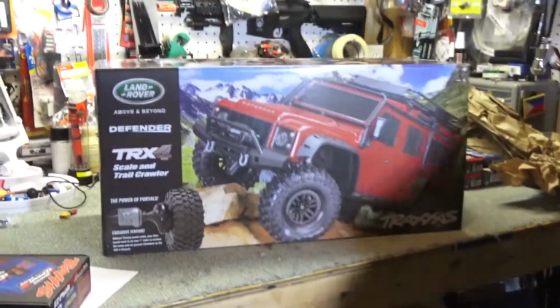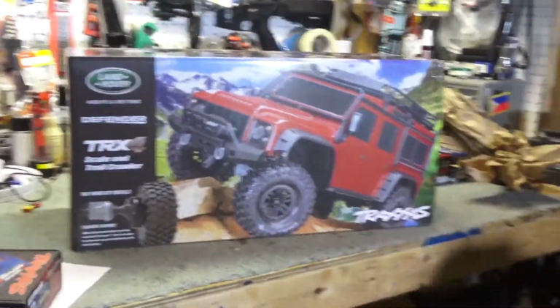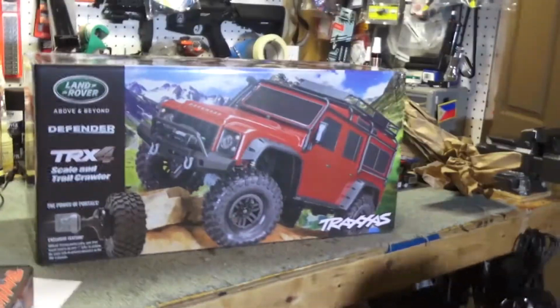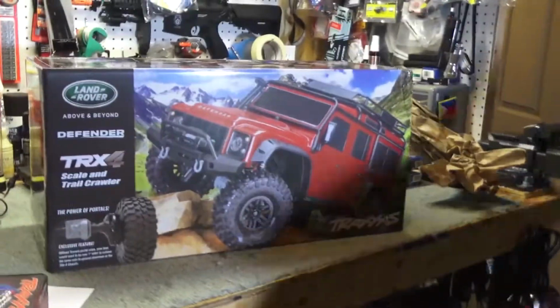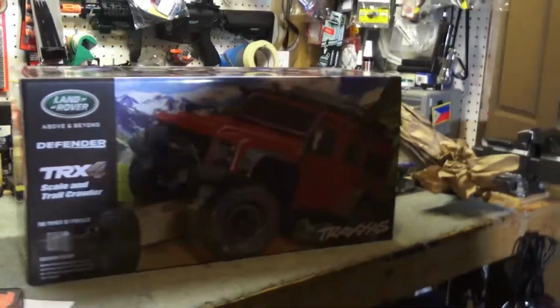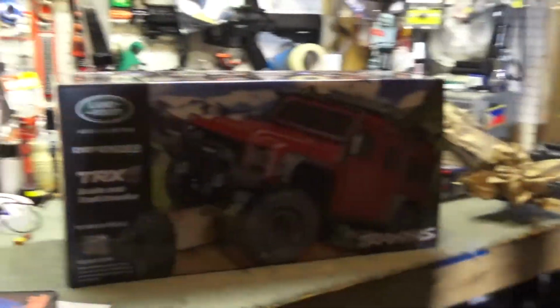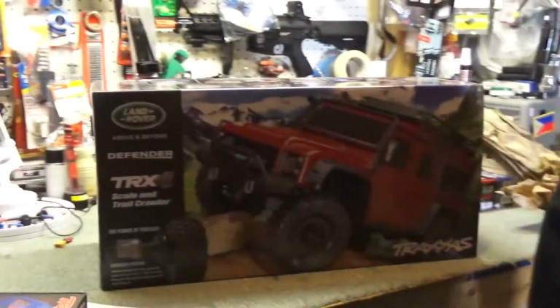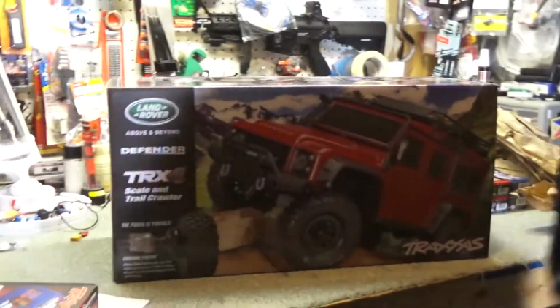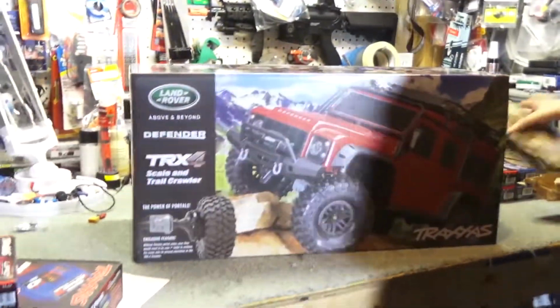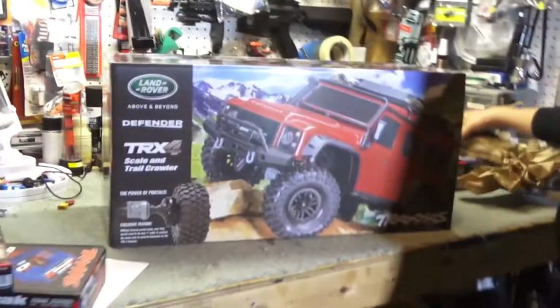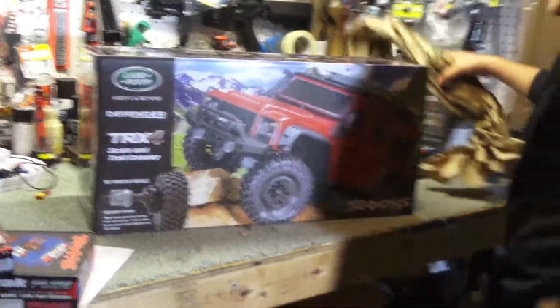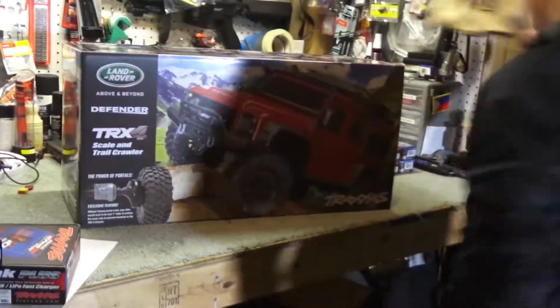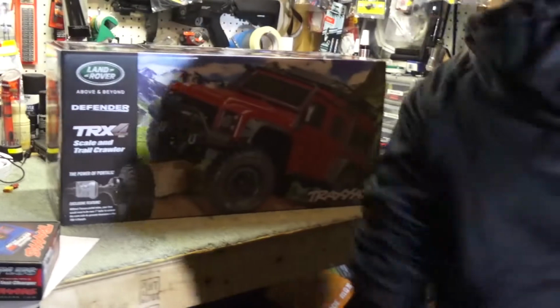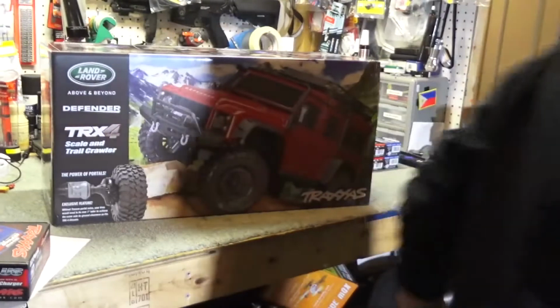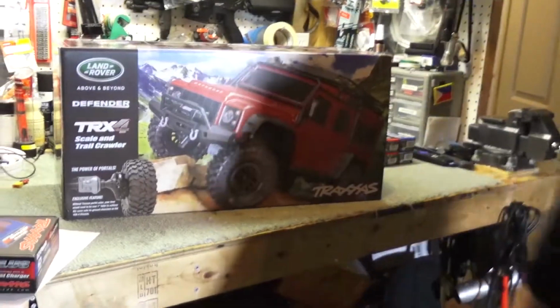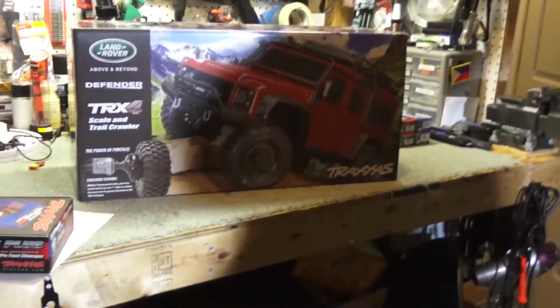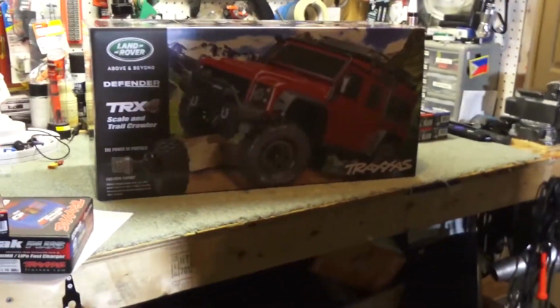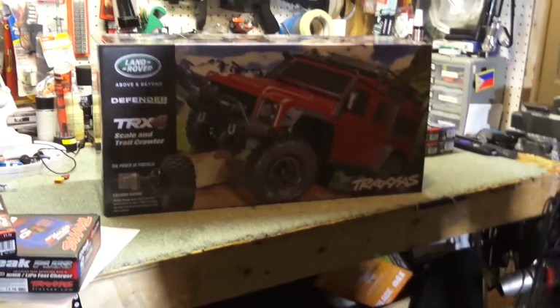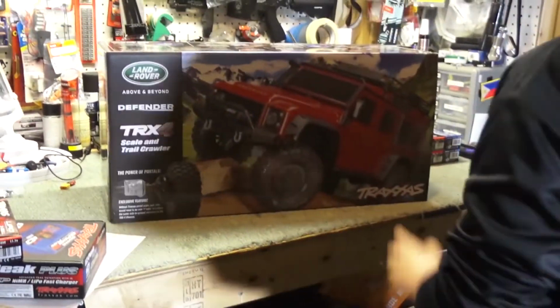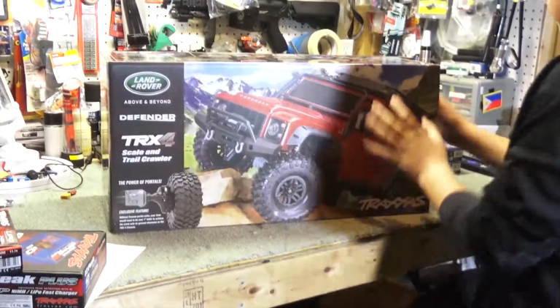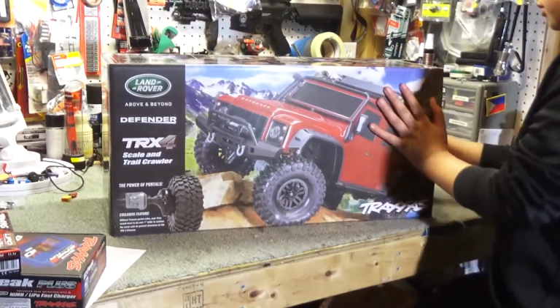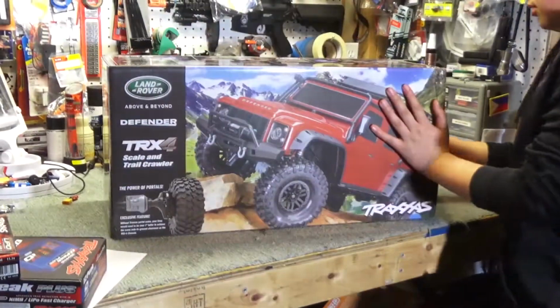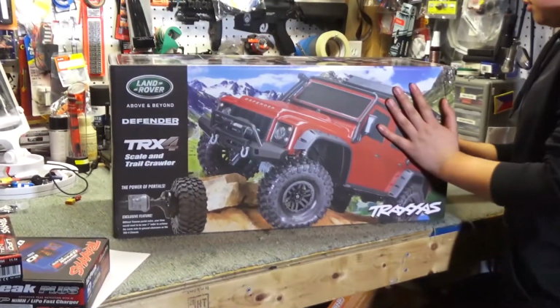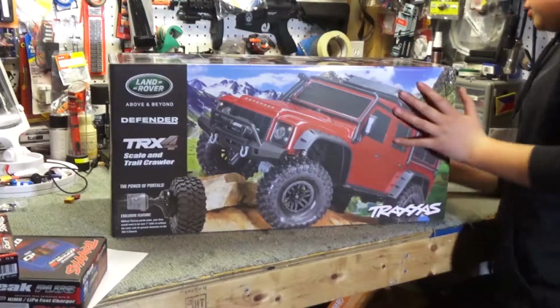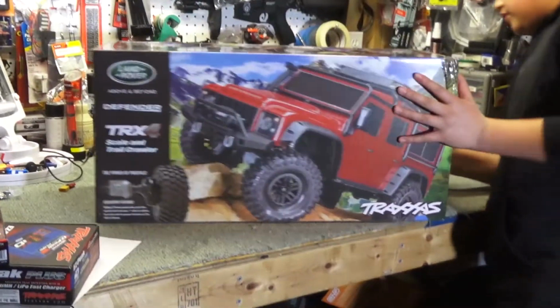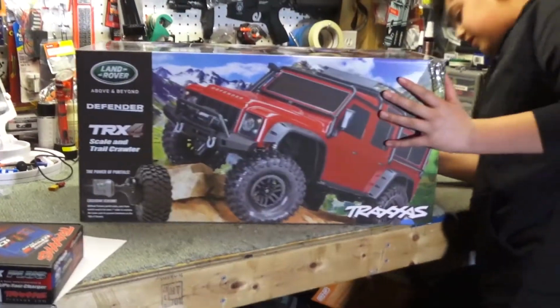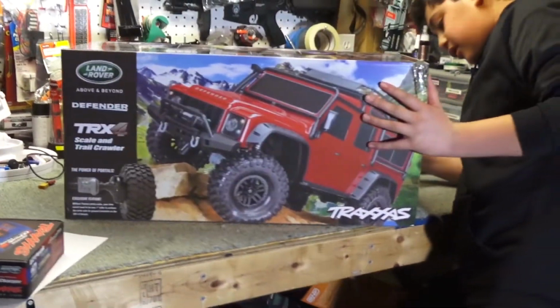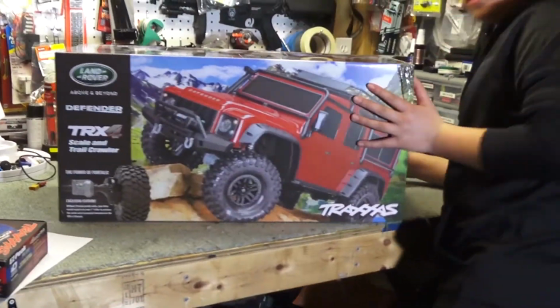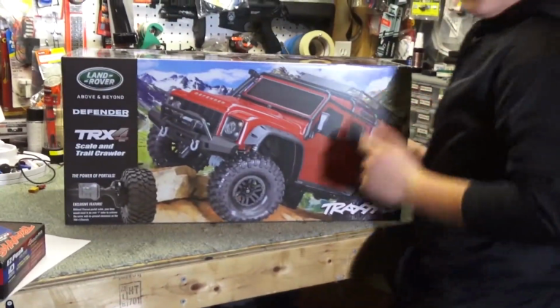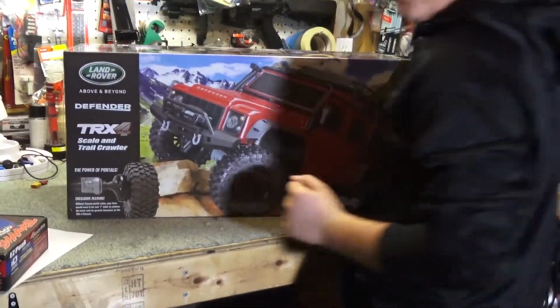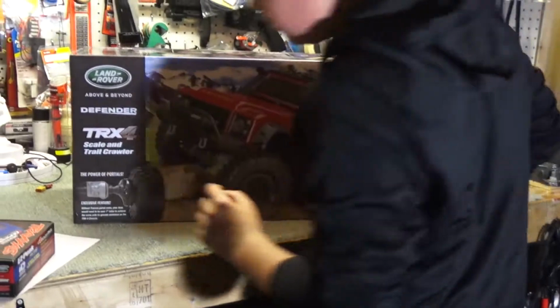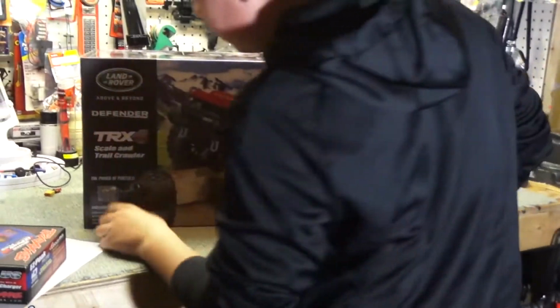It's like Christmas. Just like Christmas — cooler, because it's a truck. Yeah.